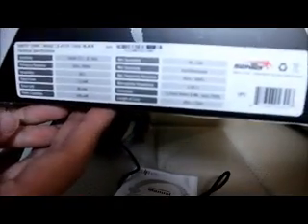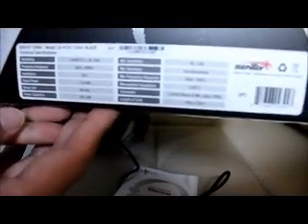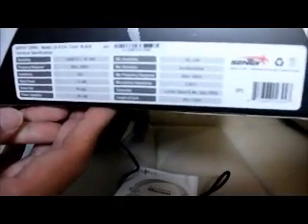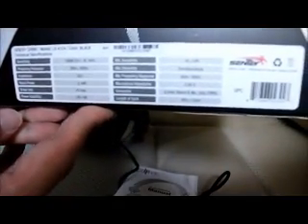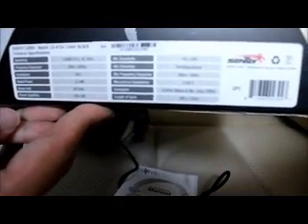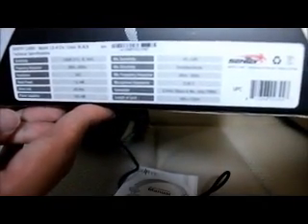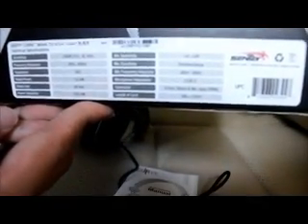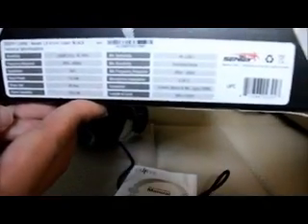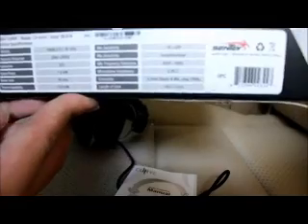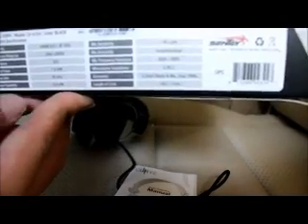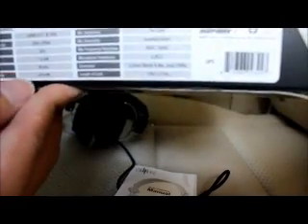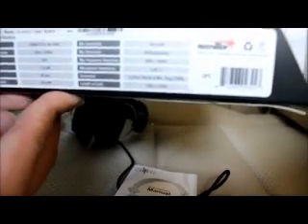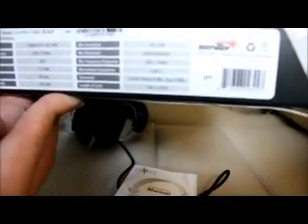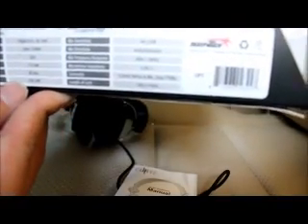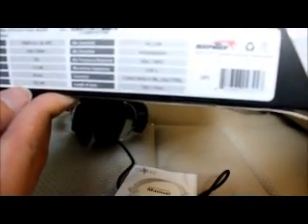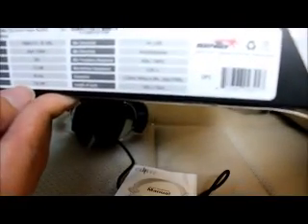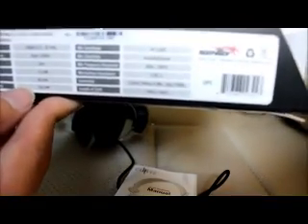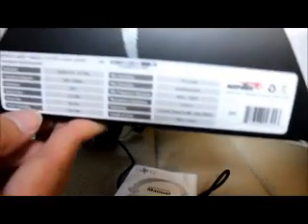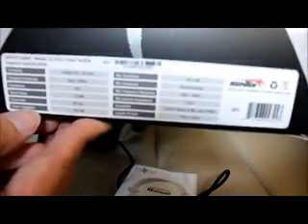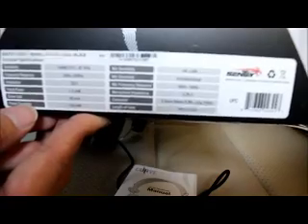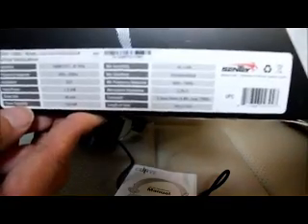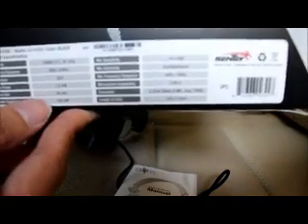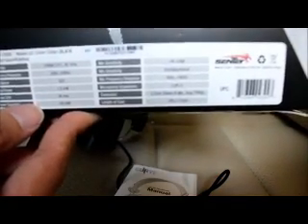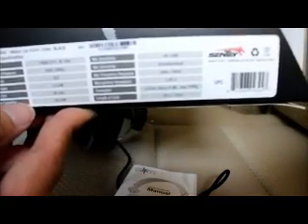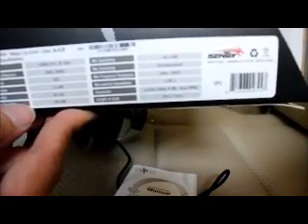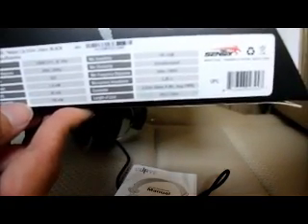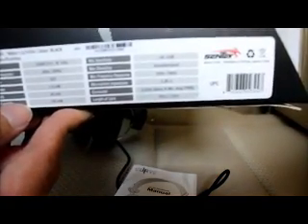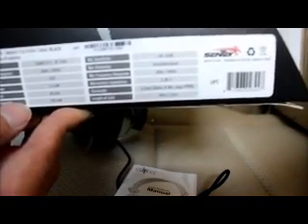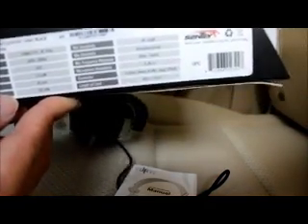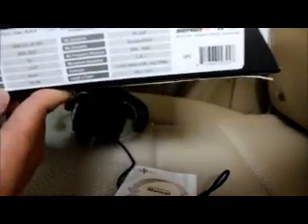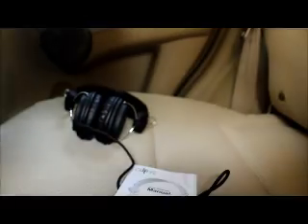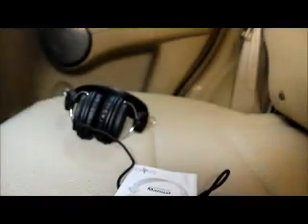So it tells you about the decibels, measurements, frequencies, impedance — 320 impedance. And then there's also a rated power of 1.5 watts. Pretty much a lot of specifications in case you want to know about it, and it still uses the 3.5mm jack.